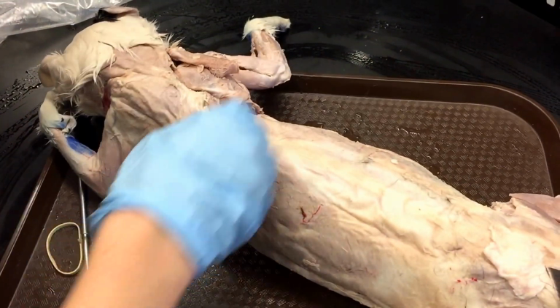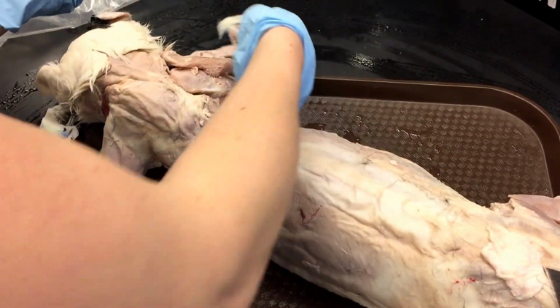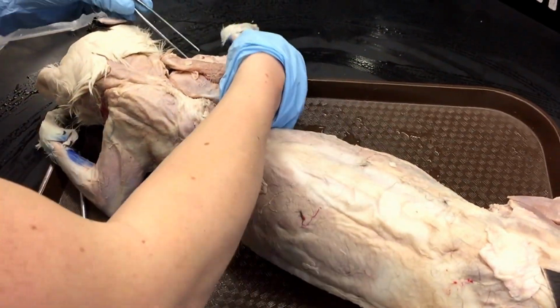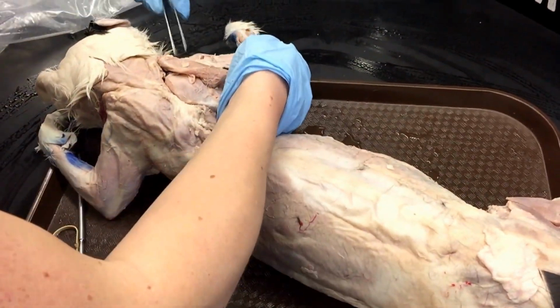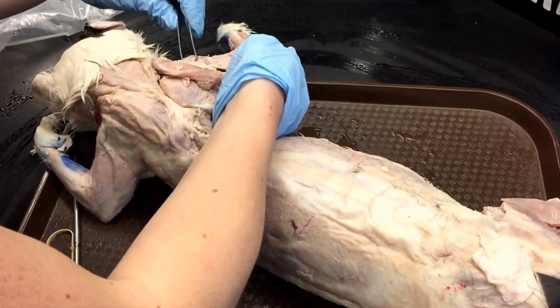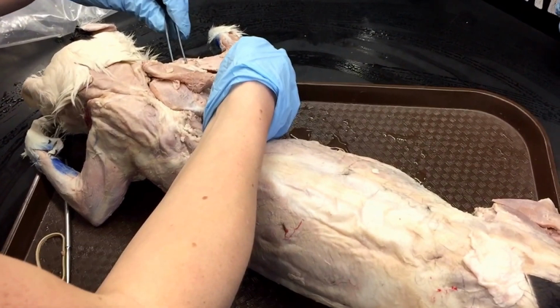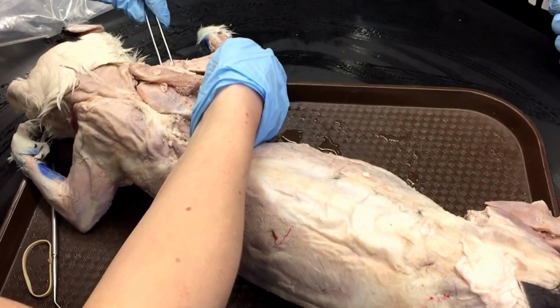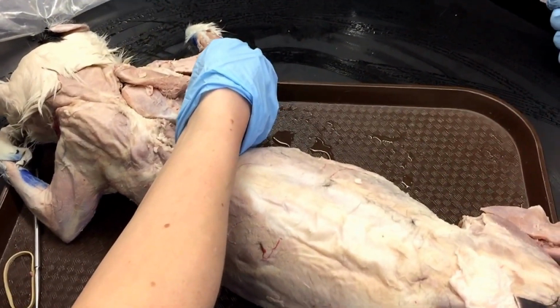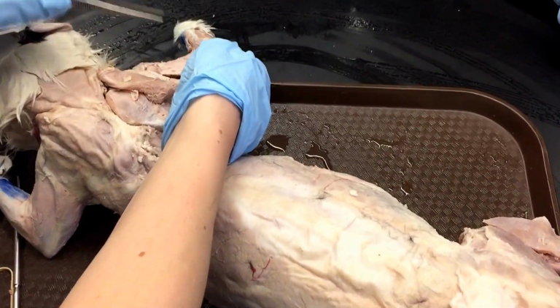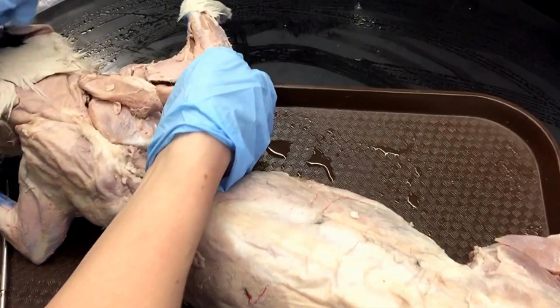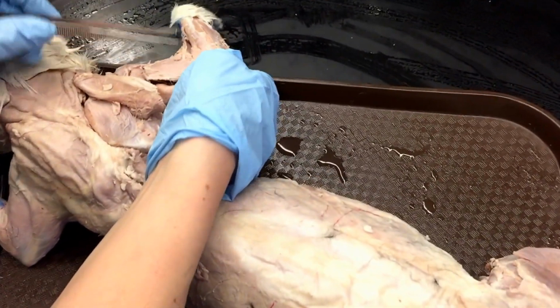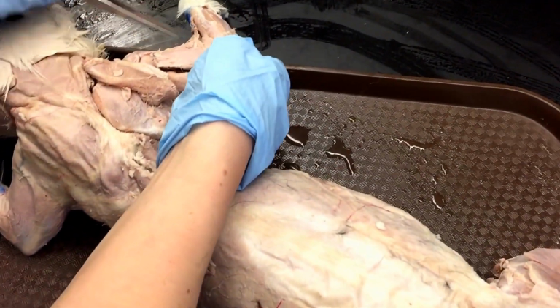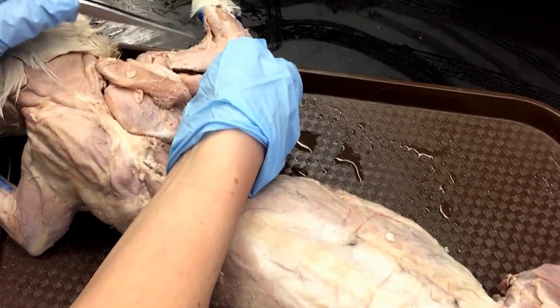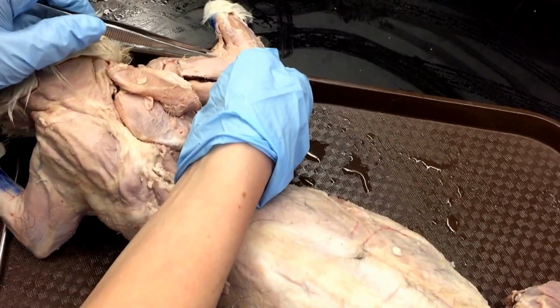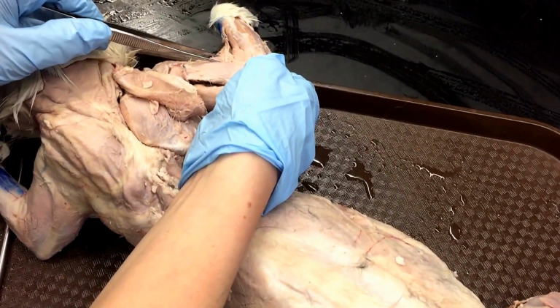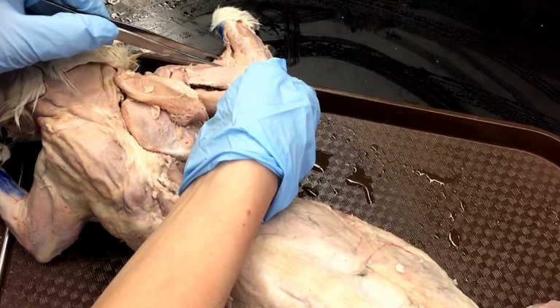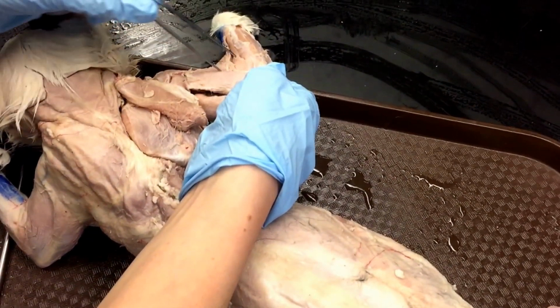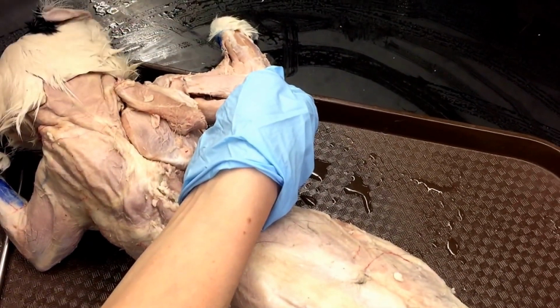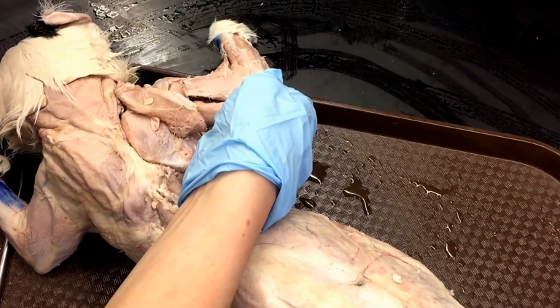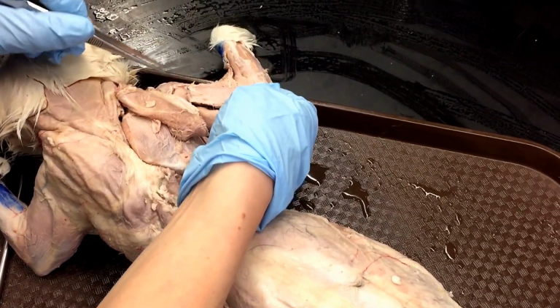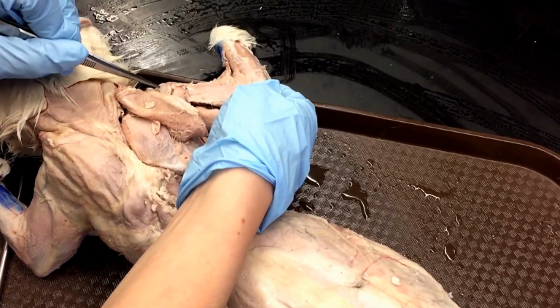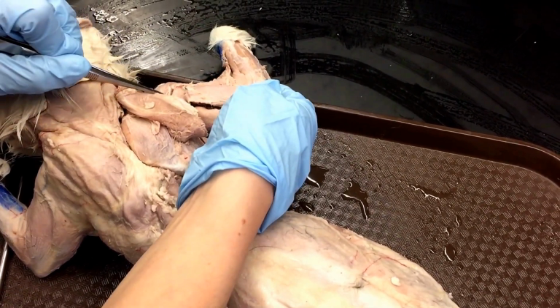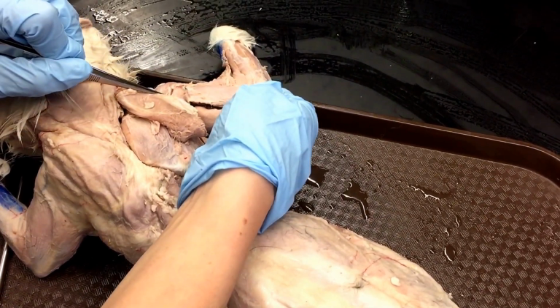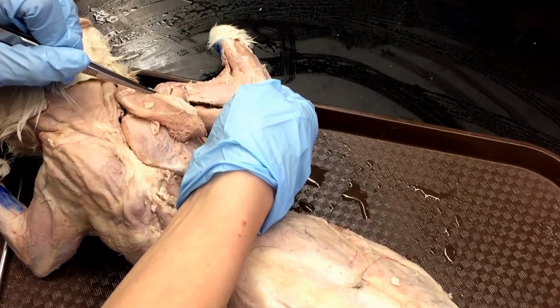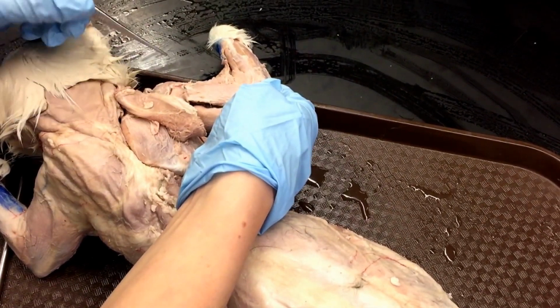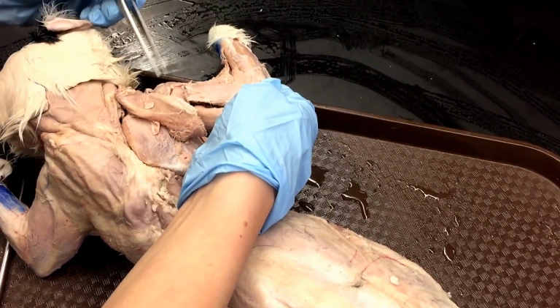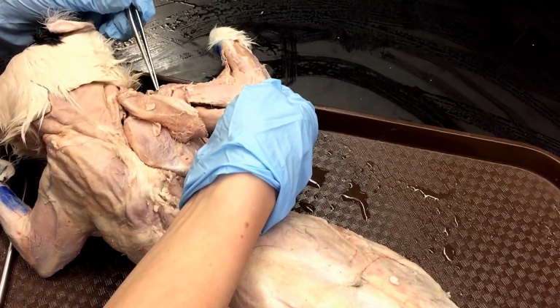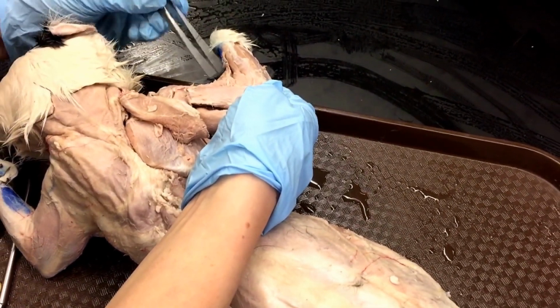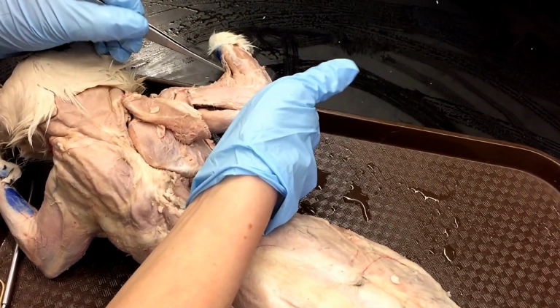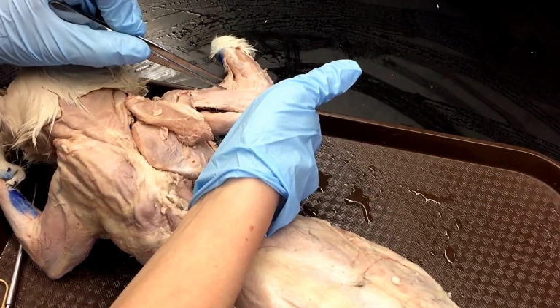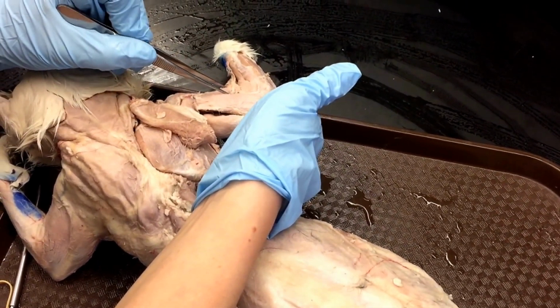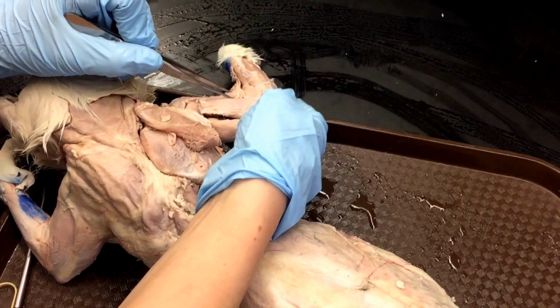So the acromial deltoid is this corner piece. And the last one we're going over this week is the brachialis, which is this muscle here. The easiest way to find it is if you find your acromial deltoid, just look at where it extends towards the elbow — and it's this portion here.